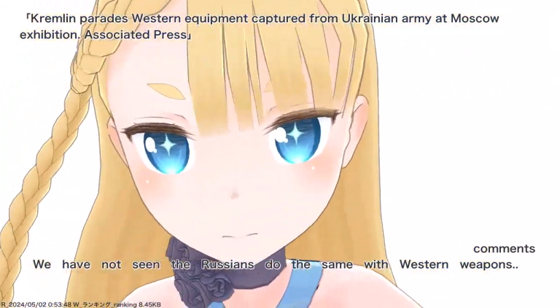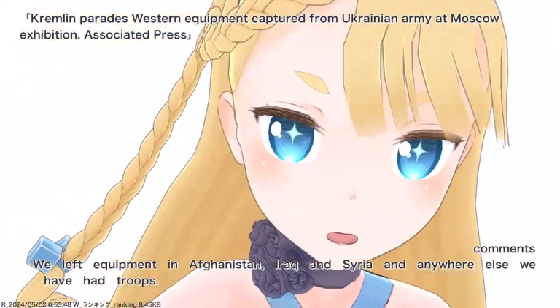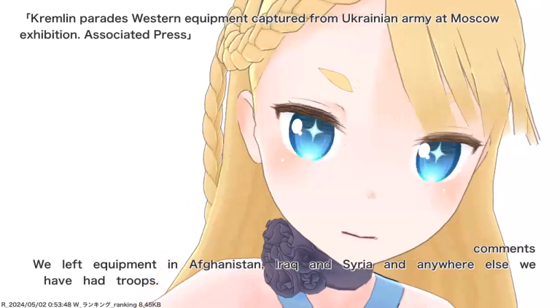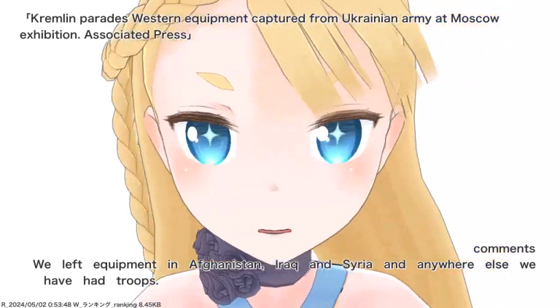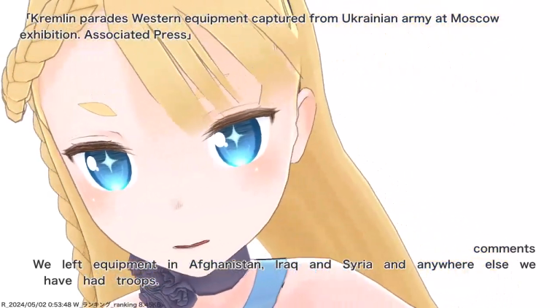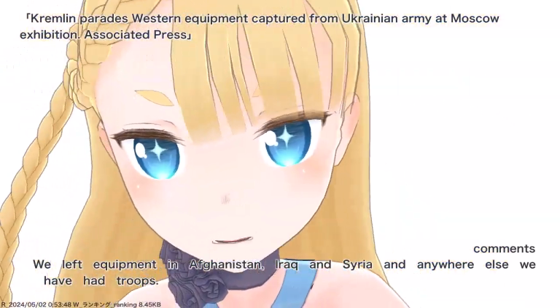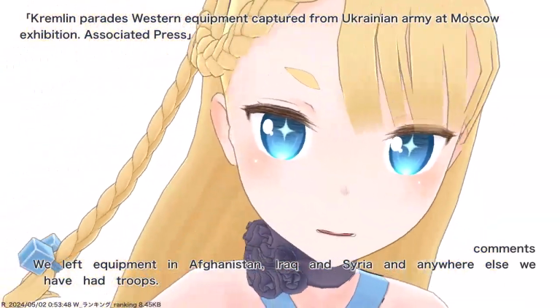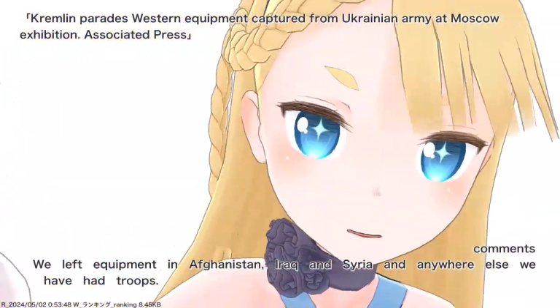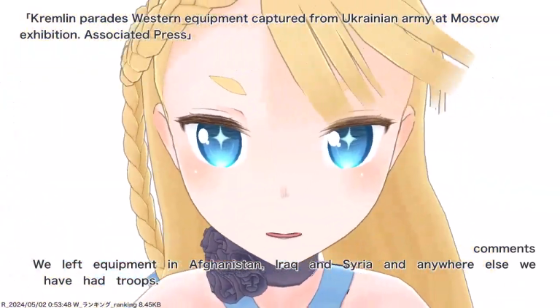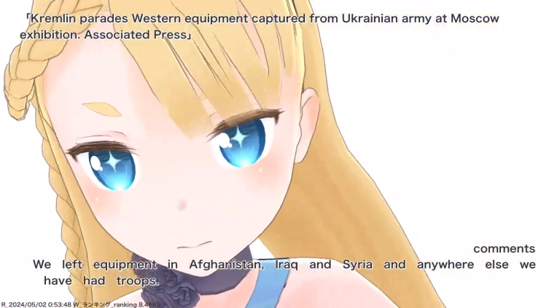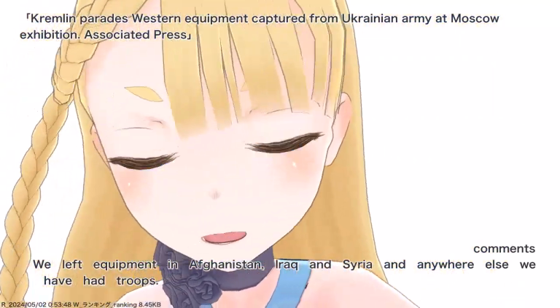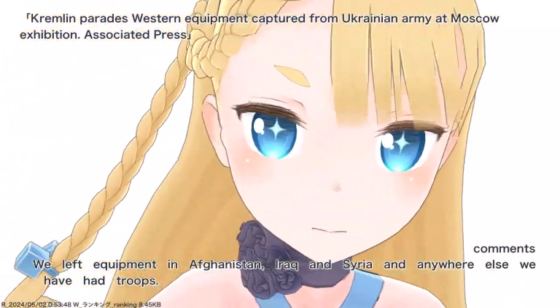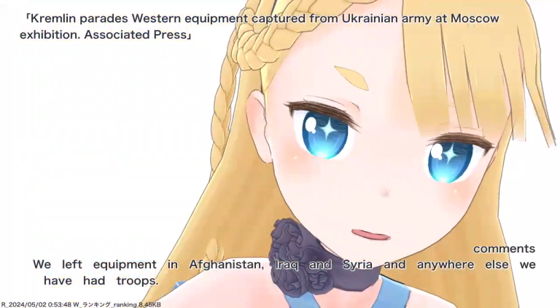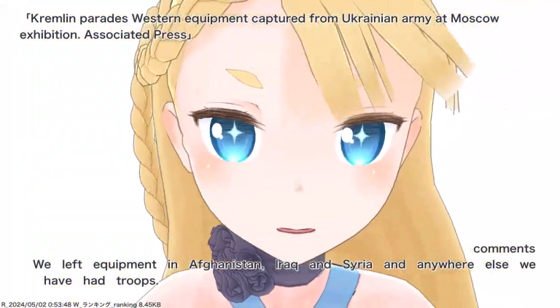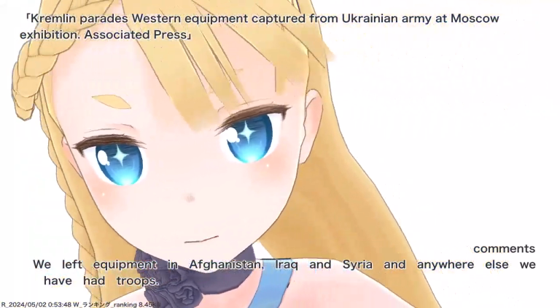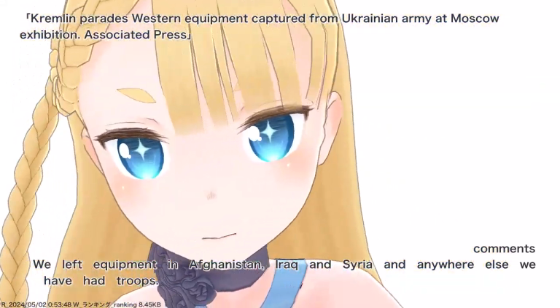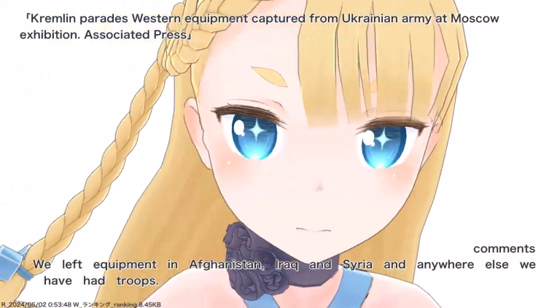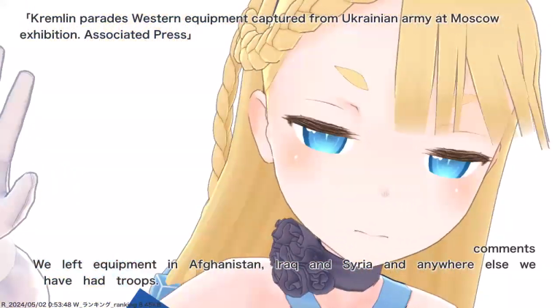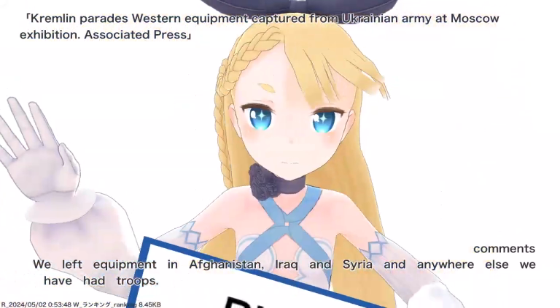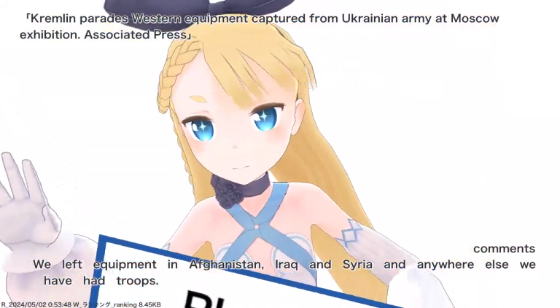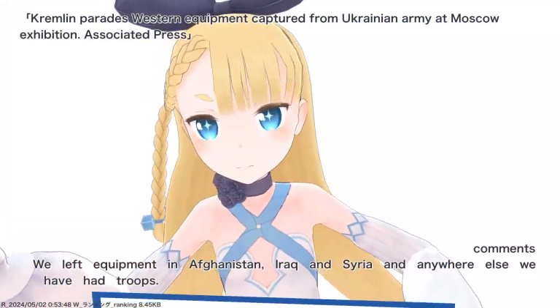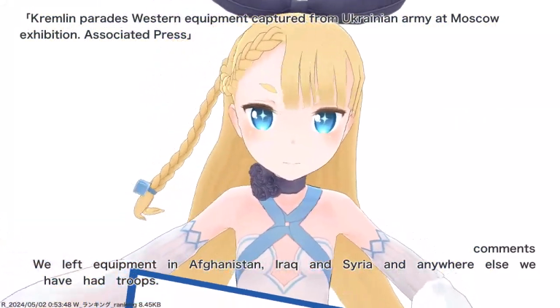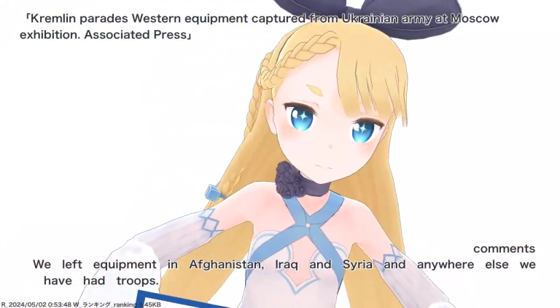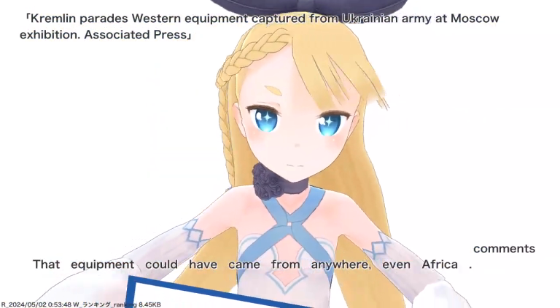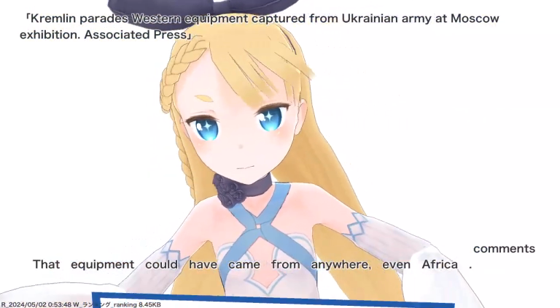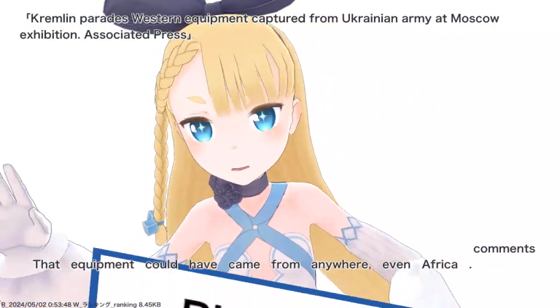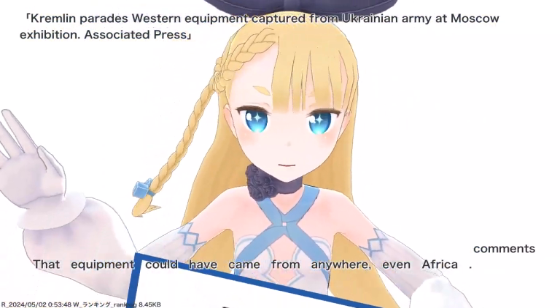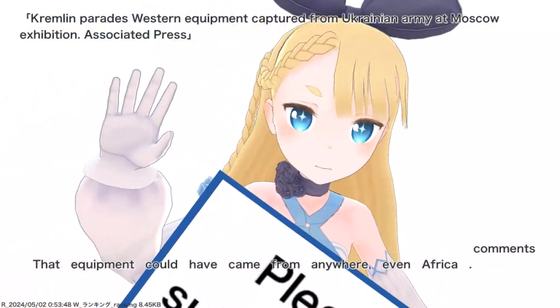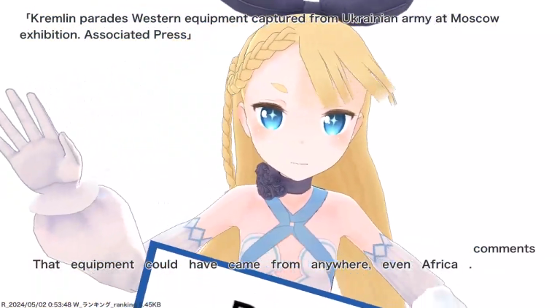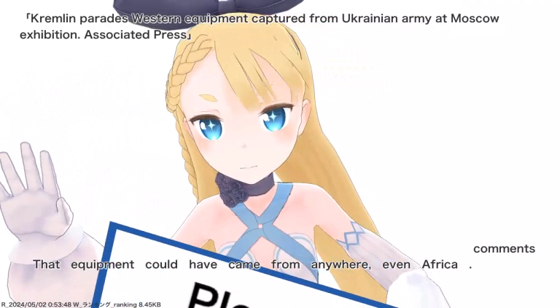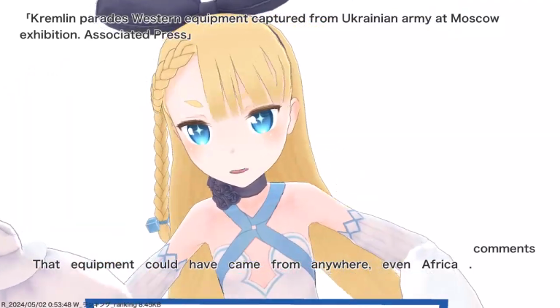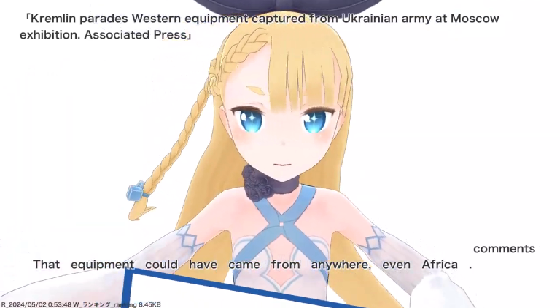We left equipment in Afghanistan, Iraq, and Syria, and anywhere else we have had troops. That equipment could have came from anywhere, even Africa.